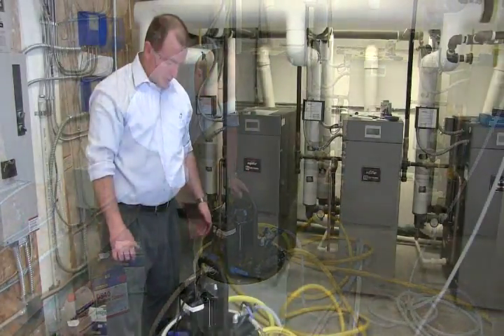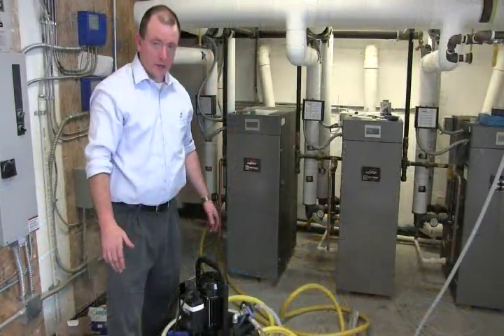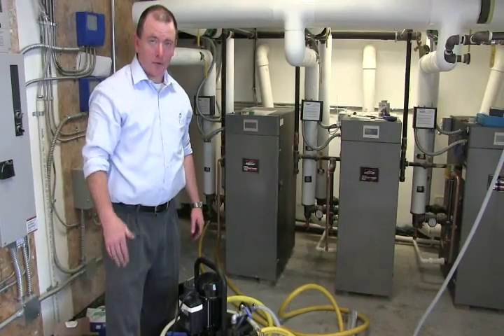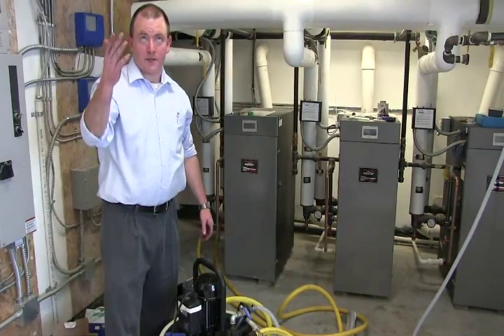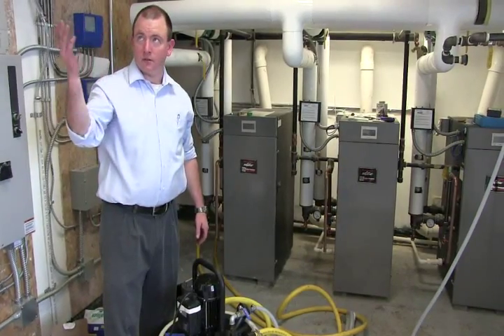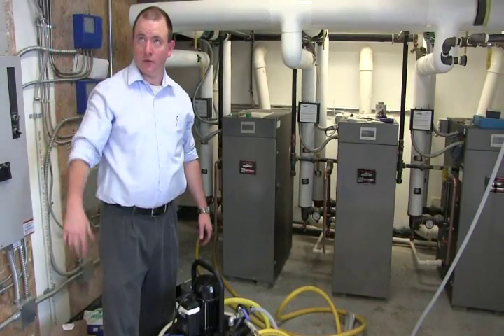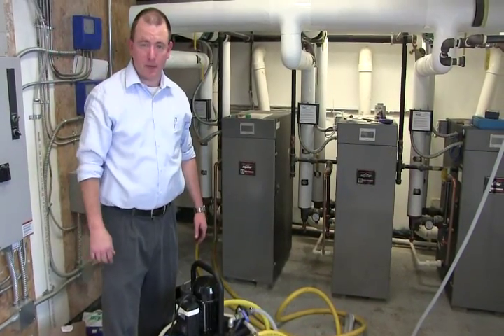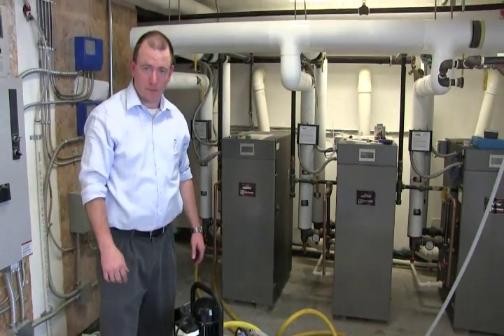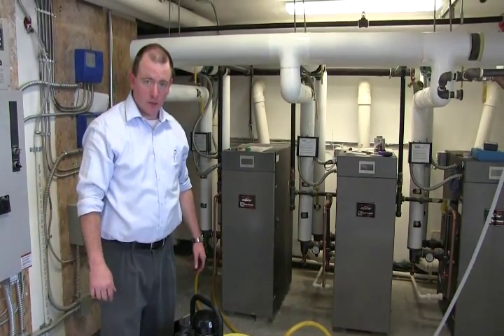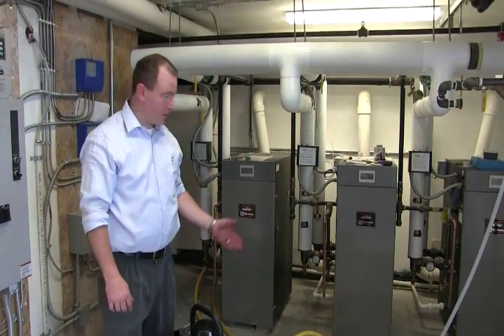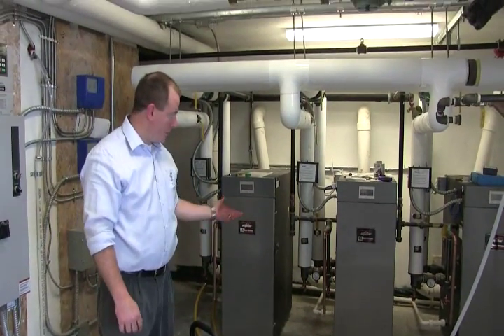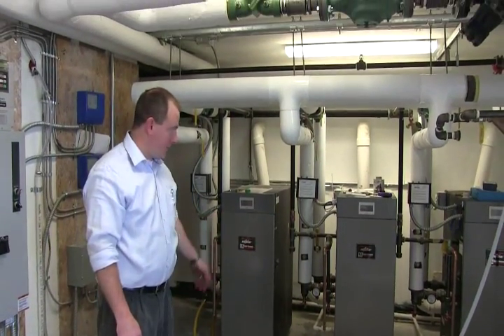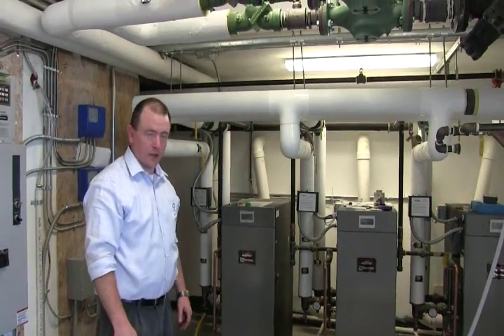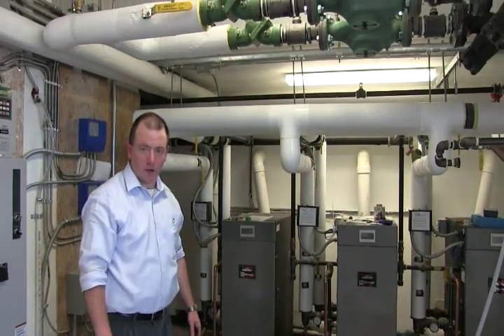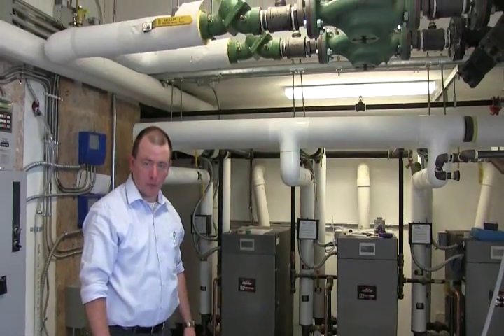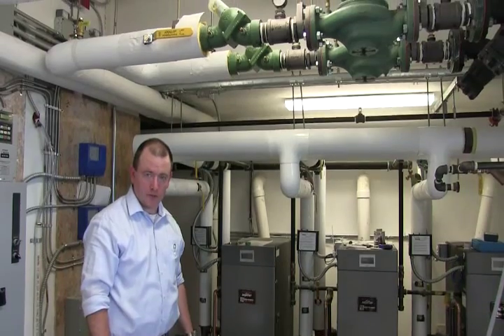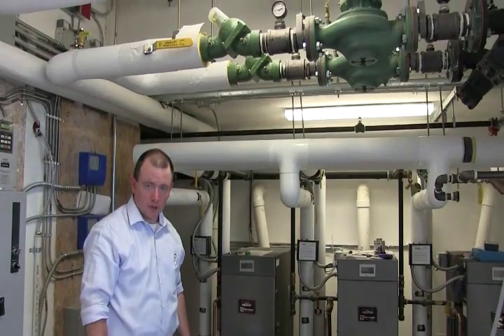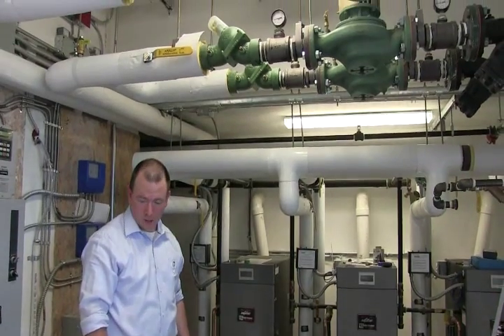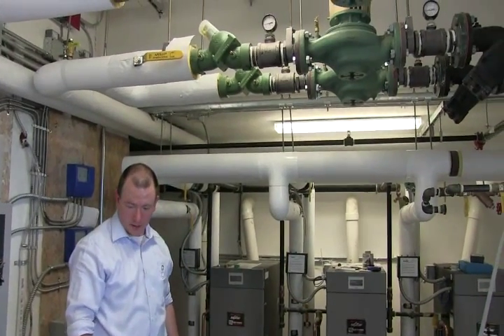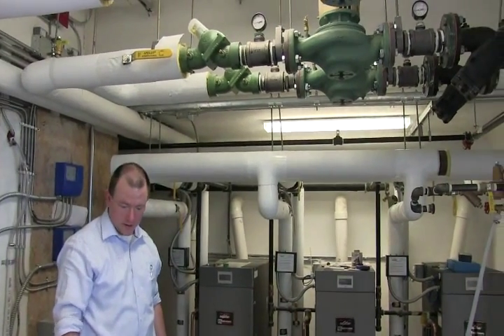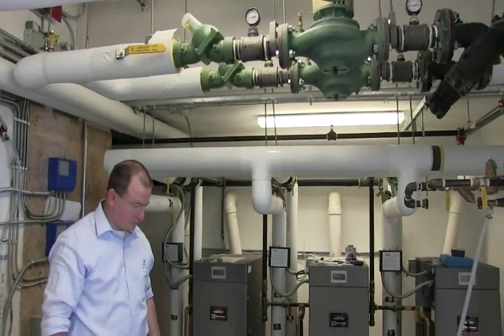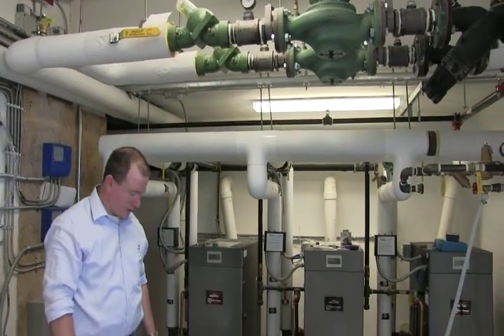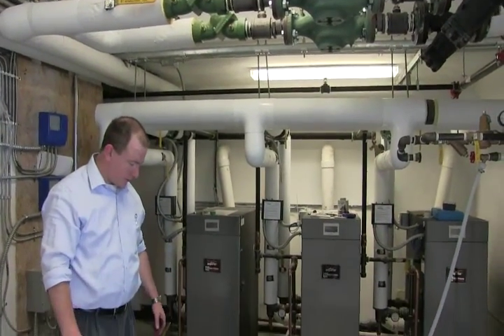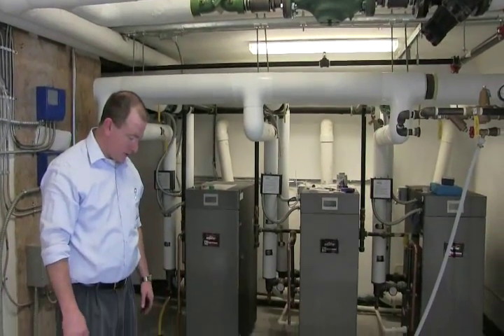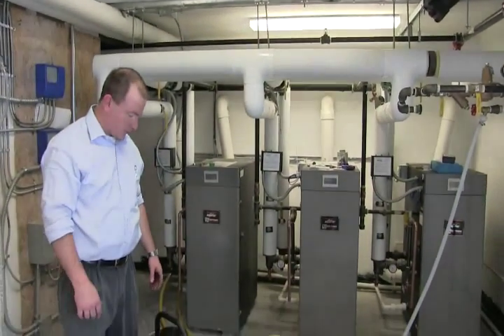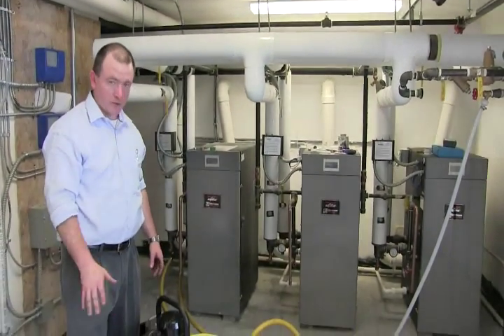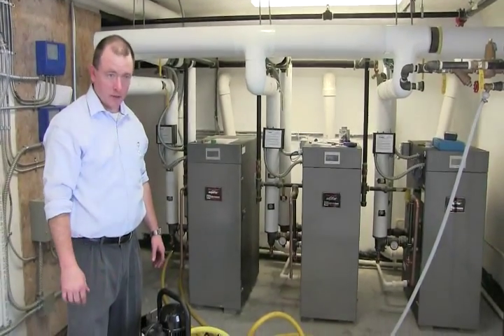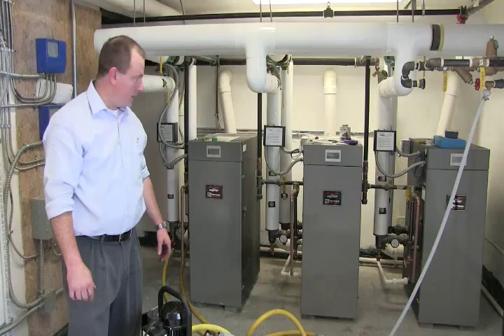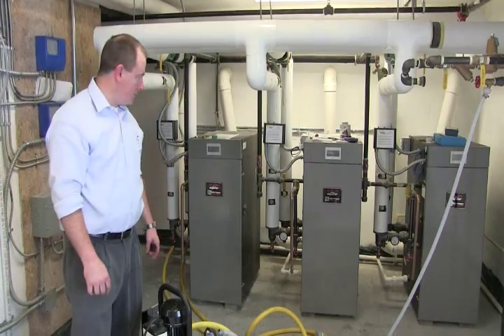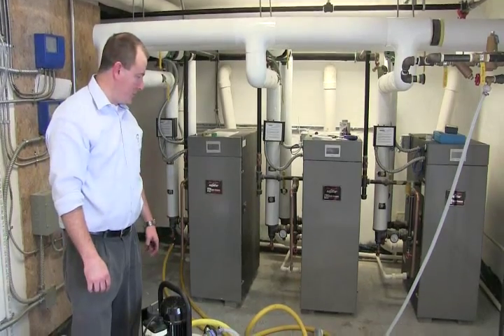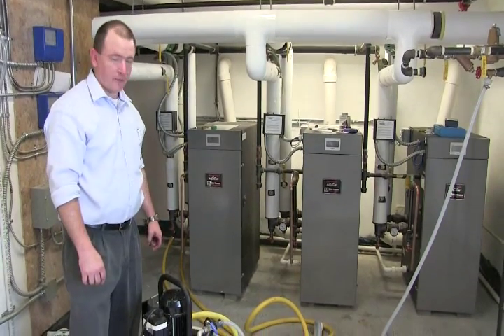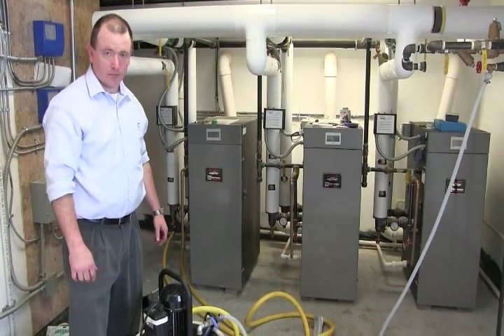We're at the point now where we've flushed all of the main piping and gone through and descaled all three boilers. We're now getting cleaned up, going to disconnect all the piping and hosing, and we should be wrapping it up for the day.